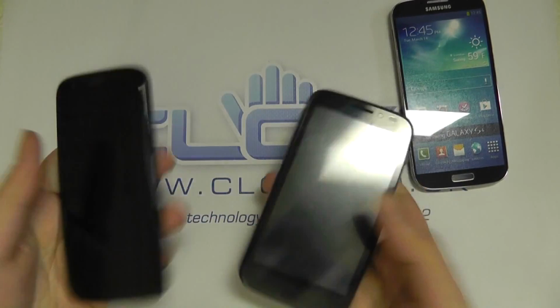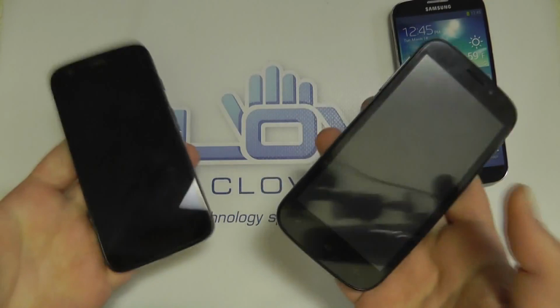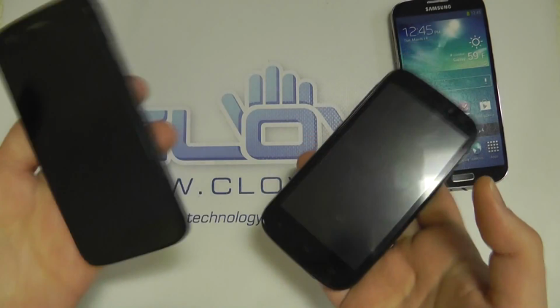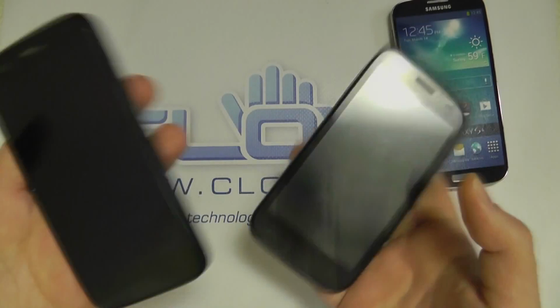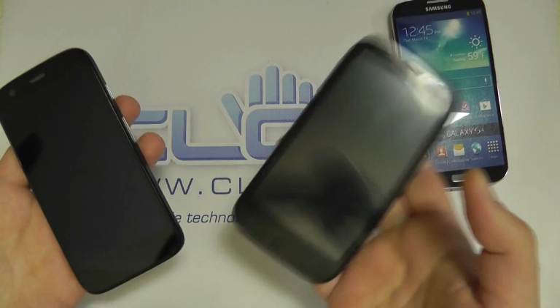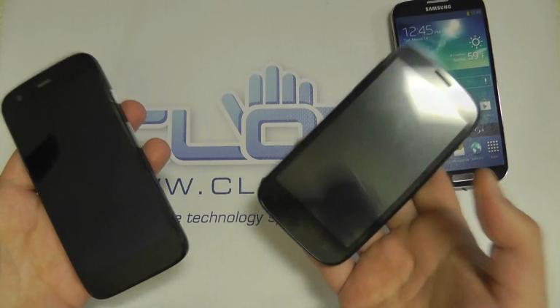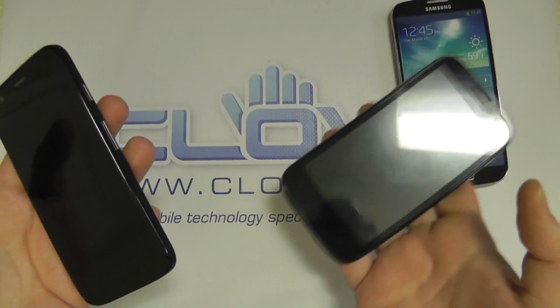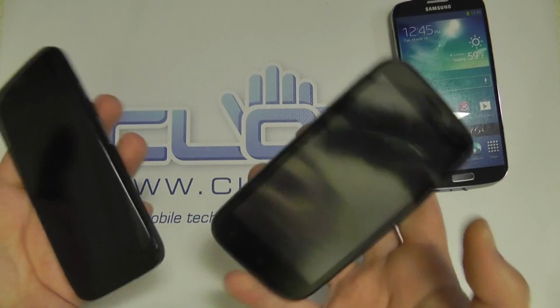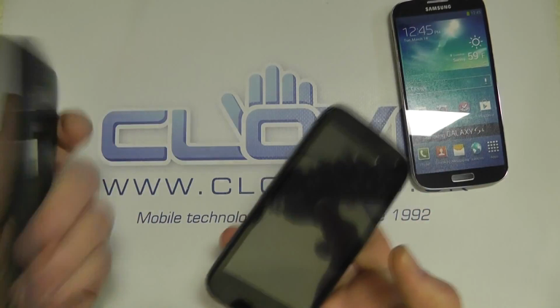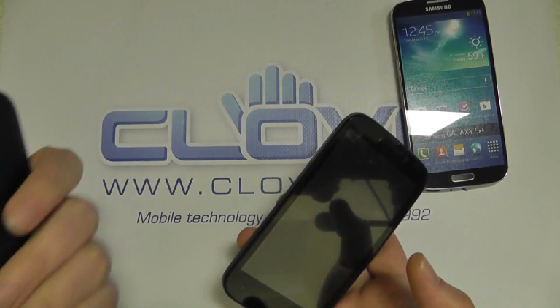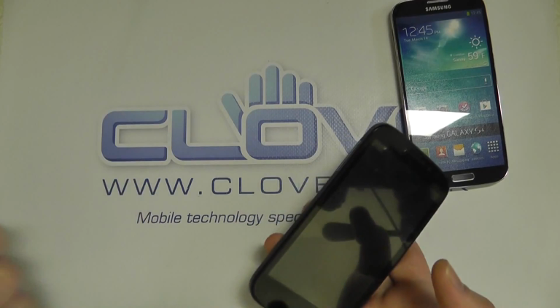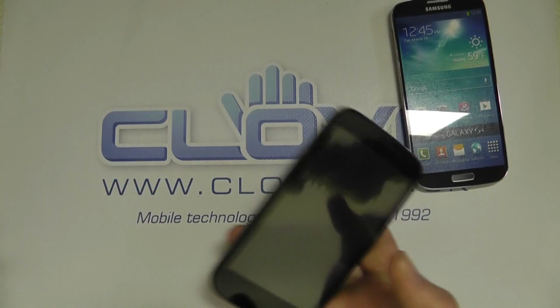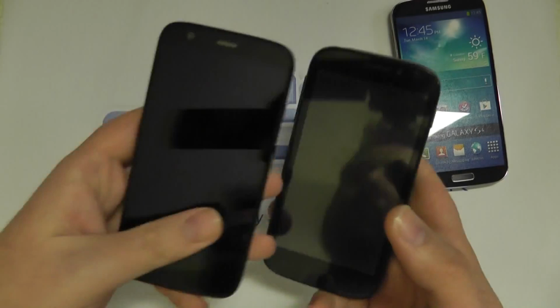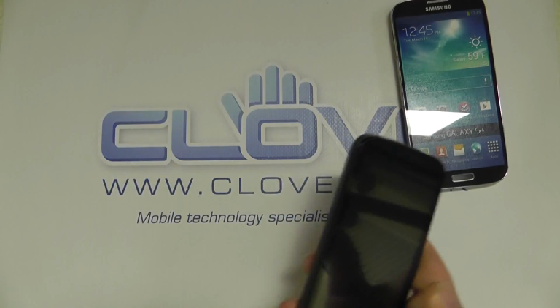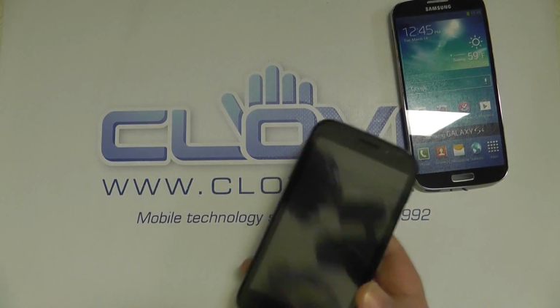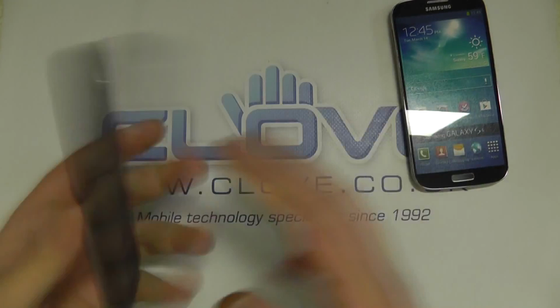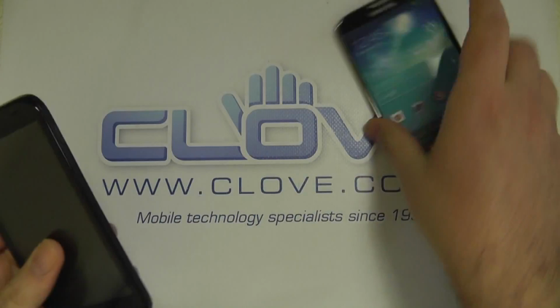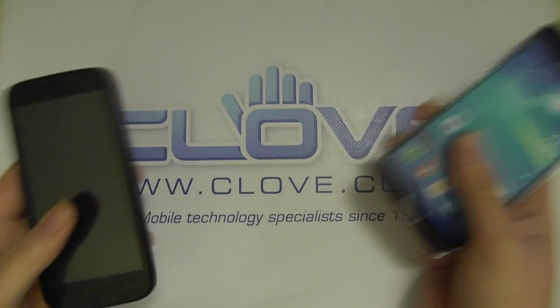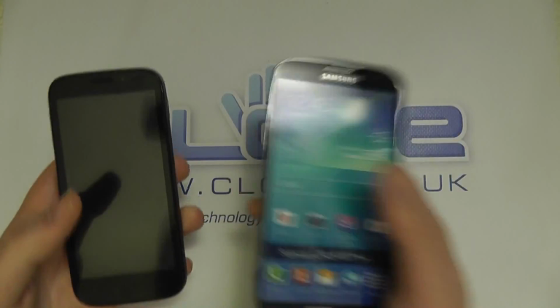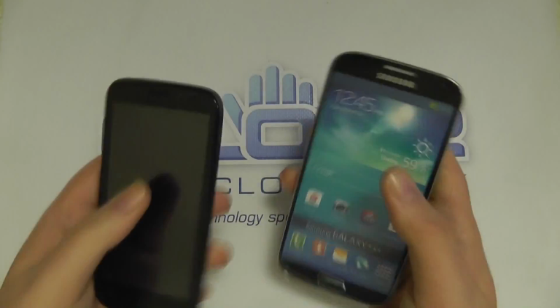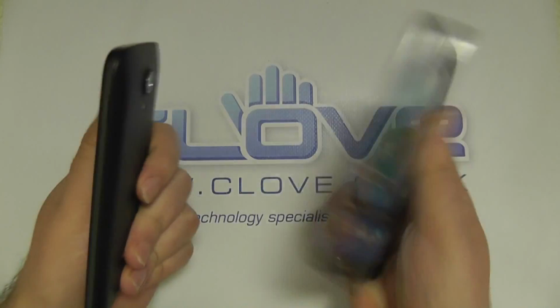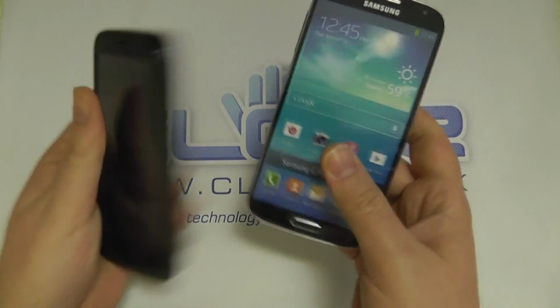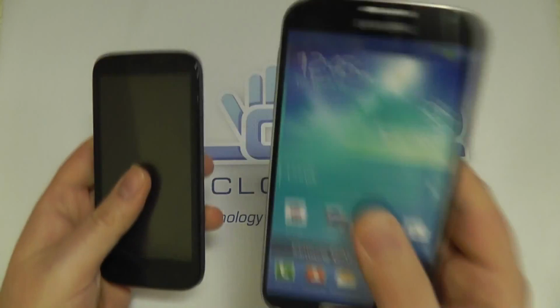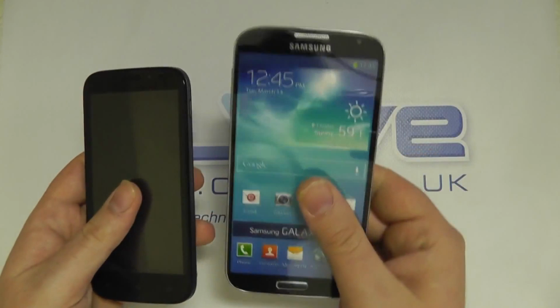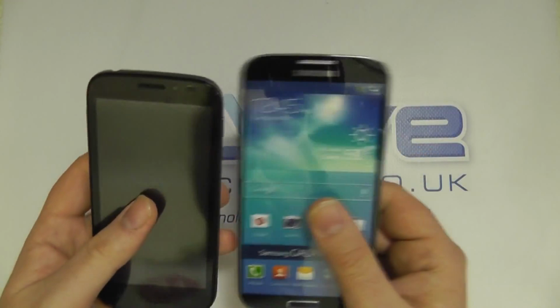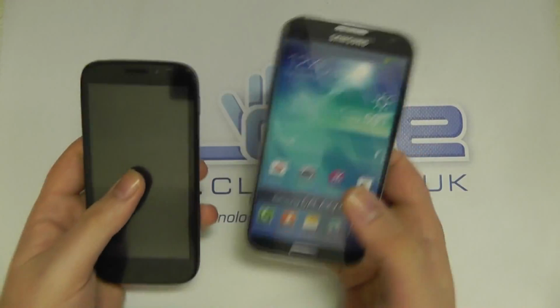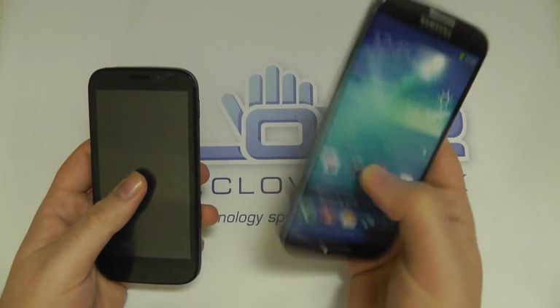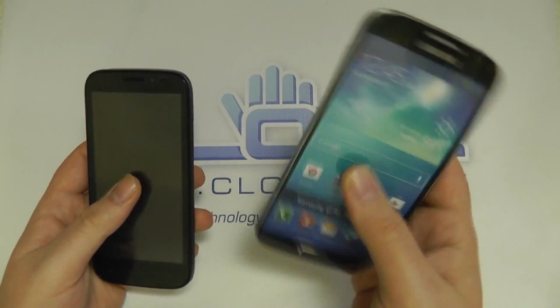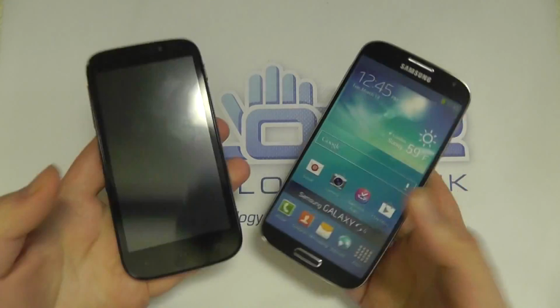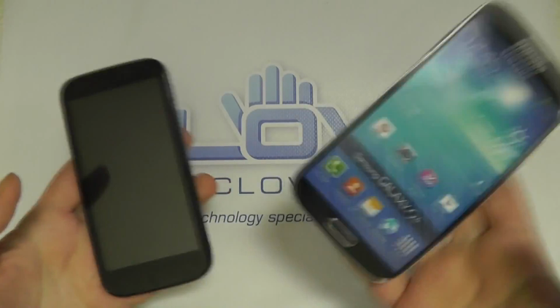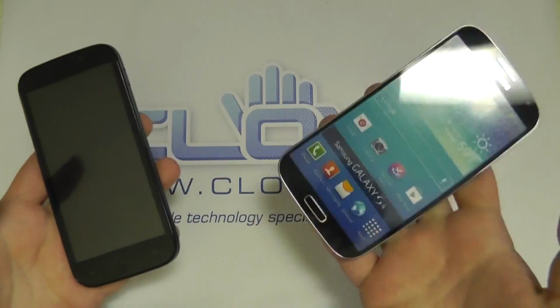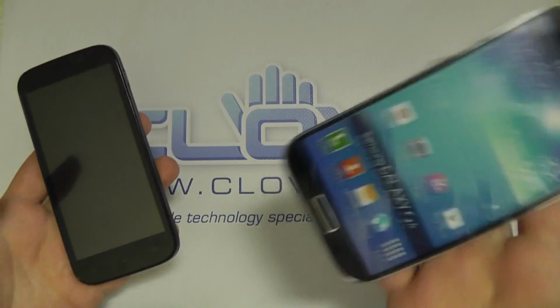The weight in the hand is almost the same — in fact, I think the Kazam might be a touch lighter than the Moto. Now as opposed to a flagship device like the S4 here — this is a dummy S4 — the Kazam is much lighter in the hand.